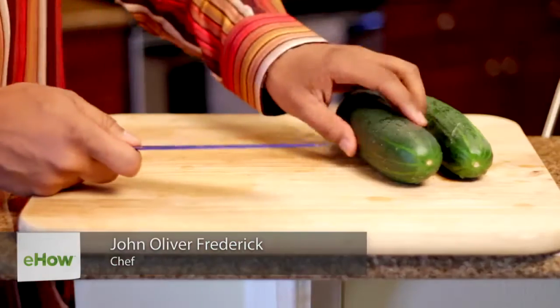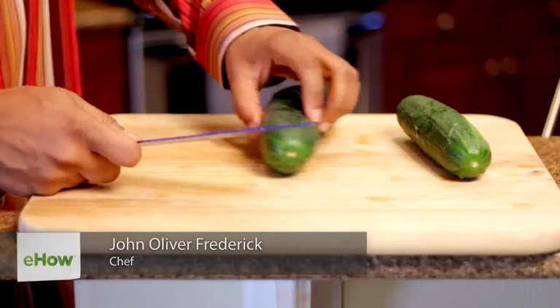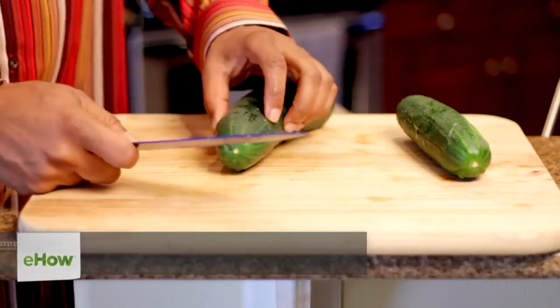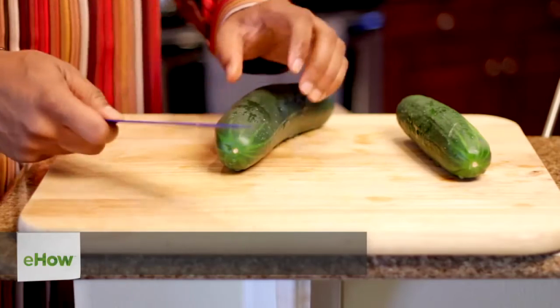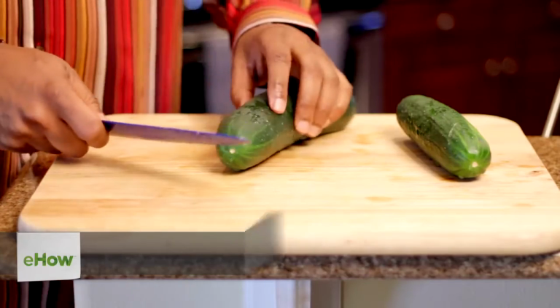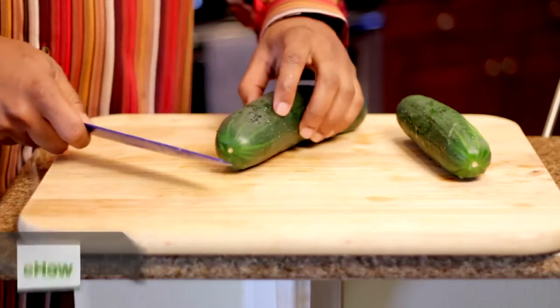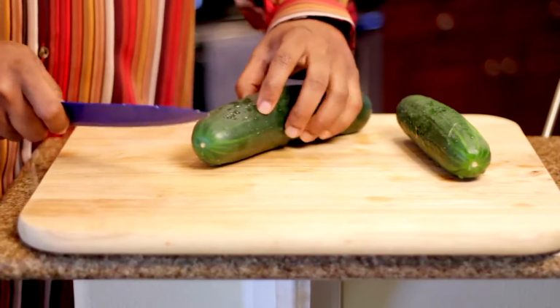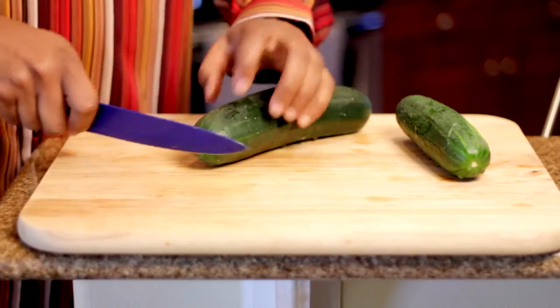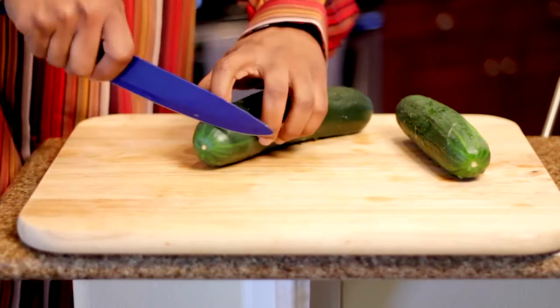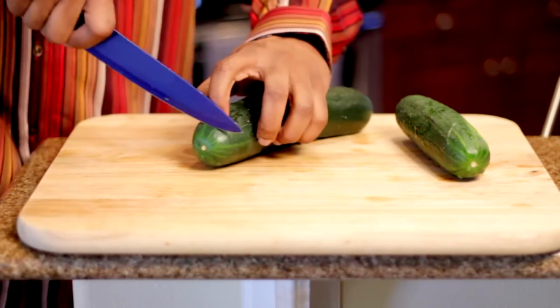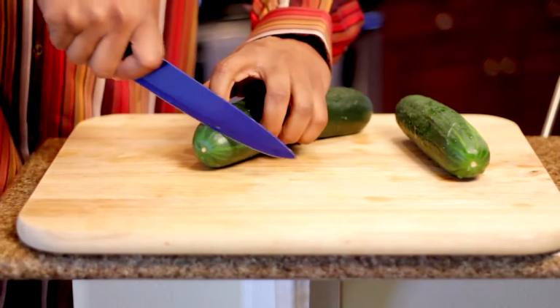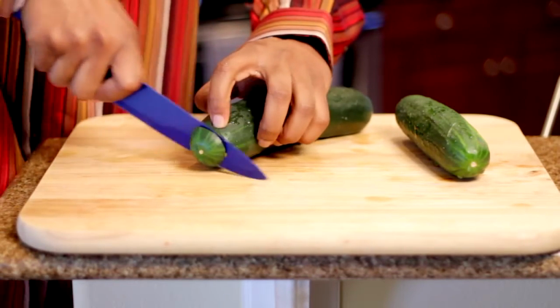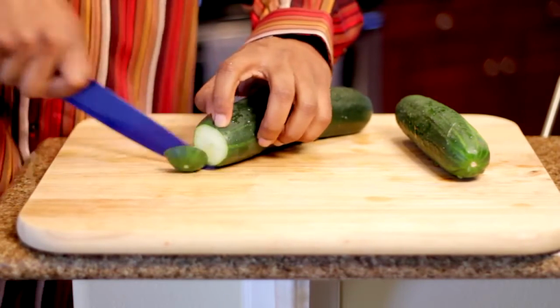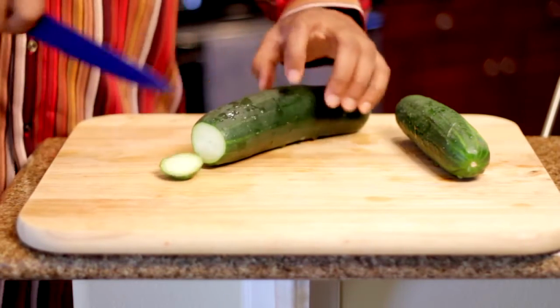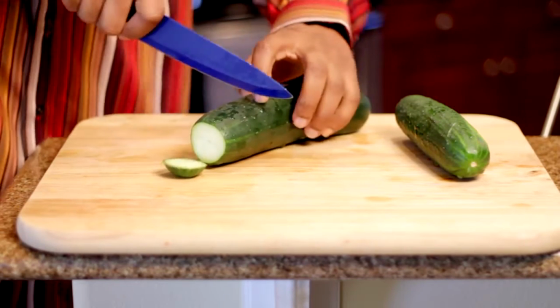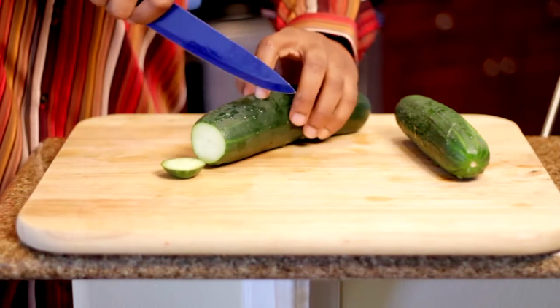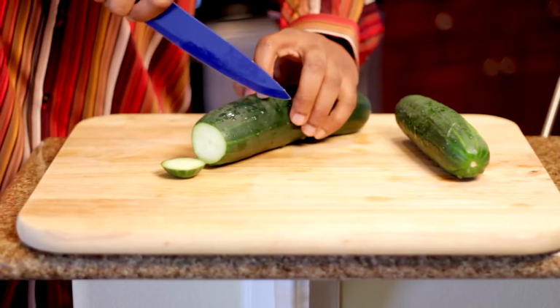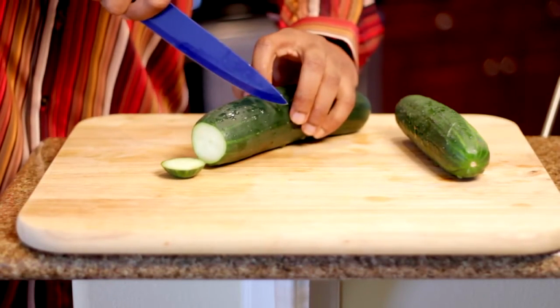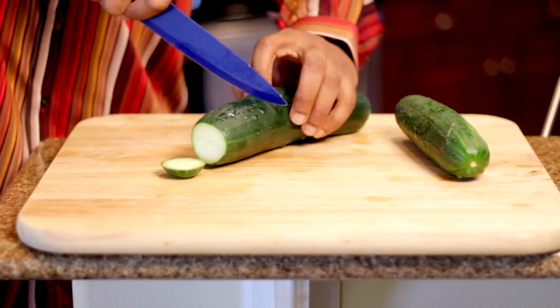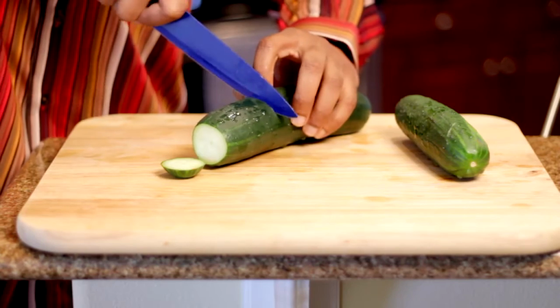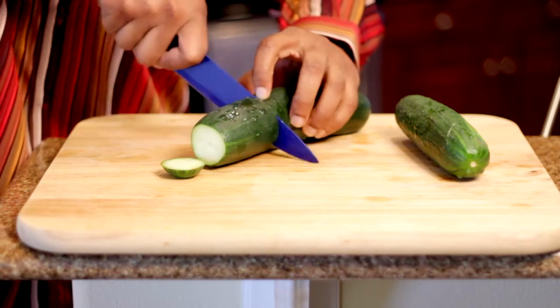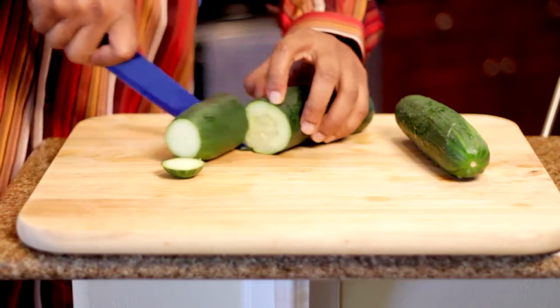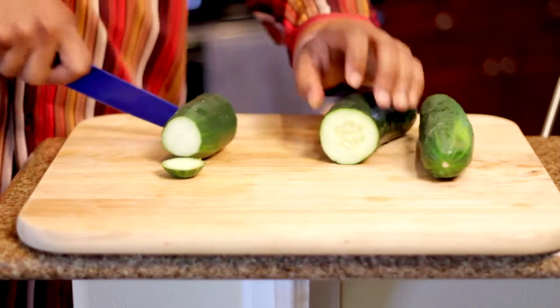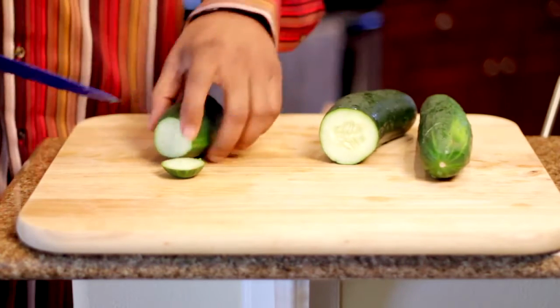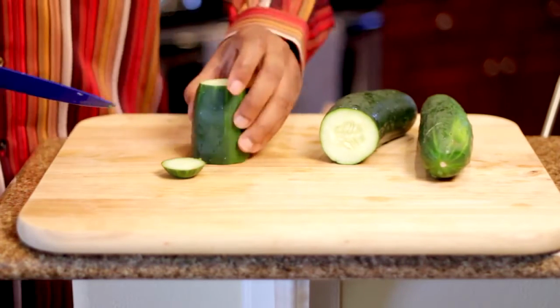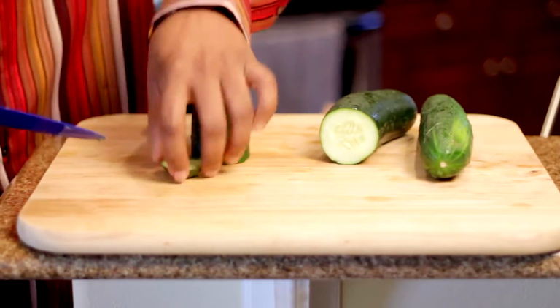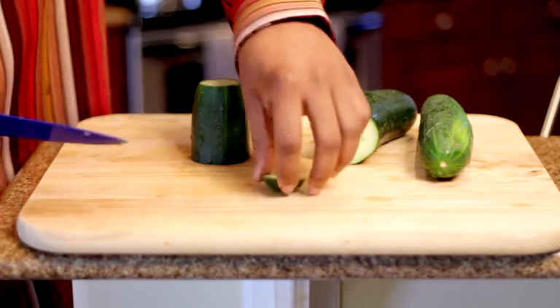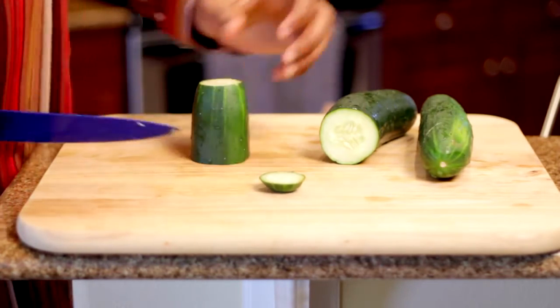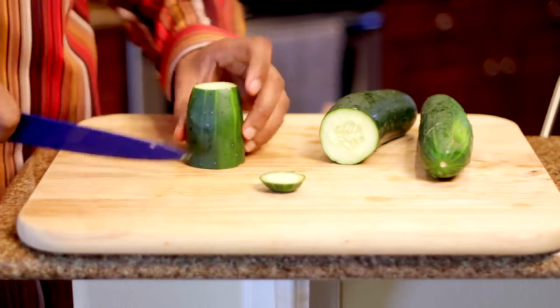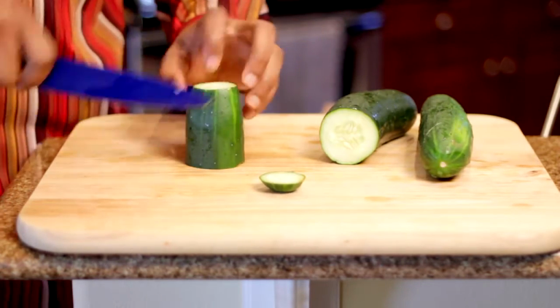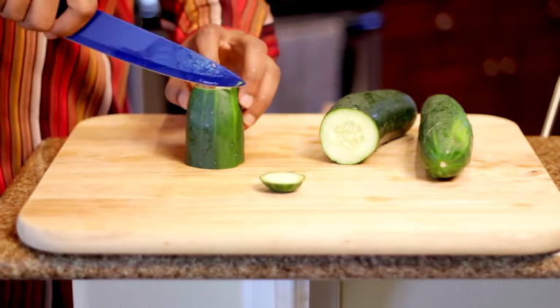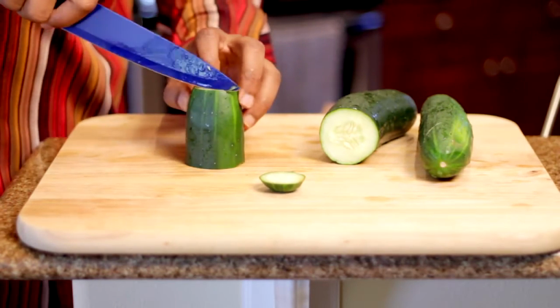All right, we're going to show you how to do these matchsticks of cucumbers. So what I'm going to do, I'm going to cut off the ends. I'm going to cut it to about the length I want that matchstick. I'm going to turn it on its side this way because I'm going to square it off.